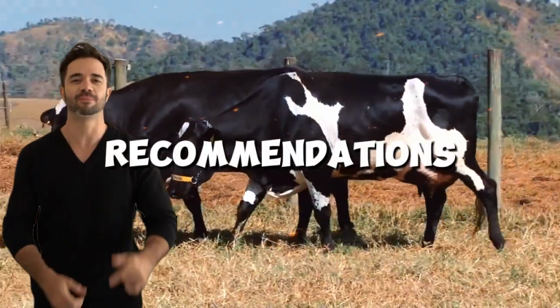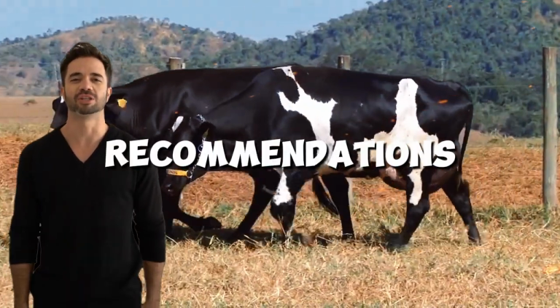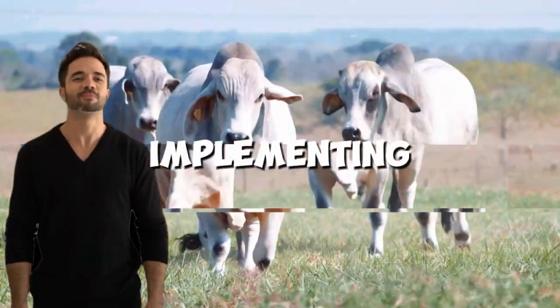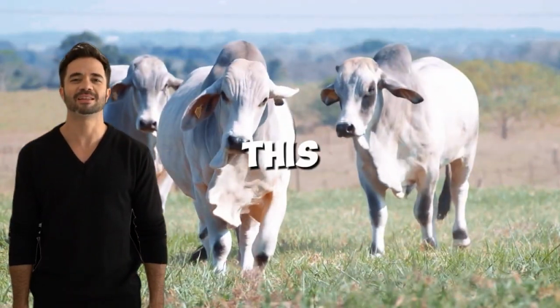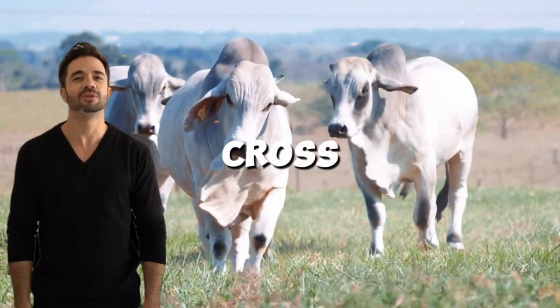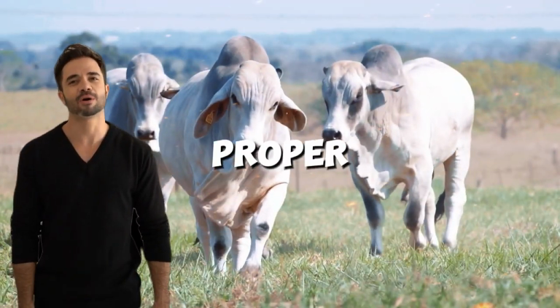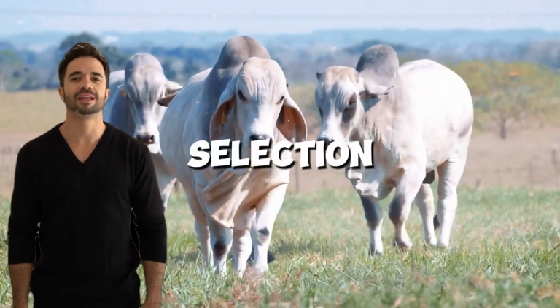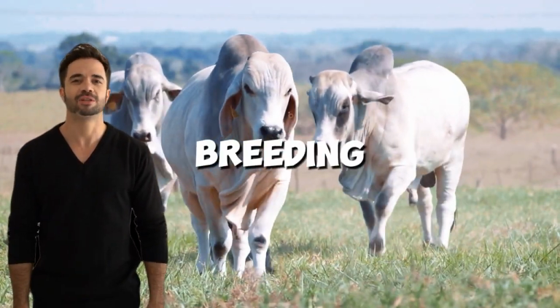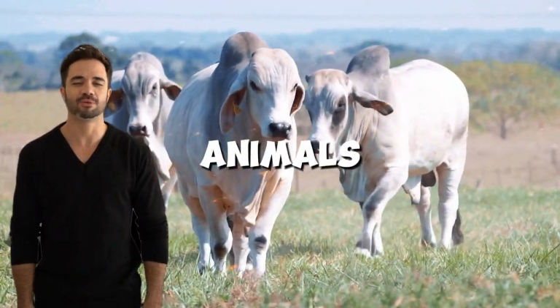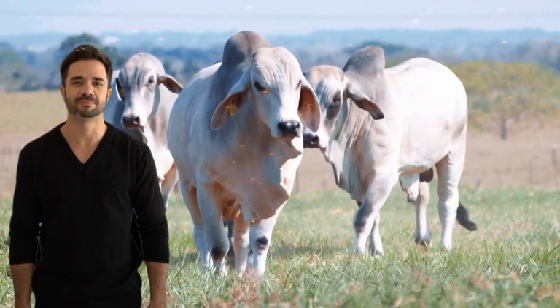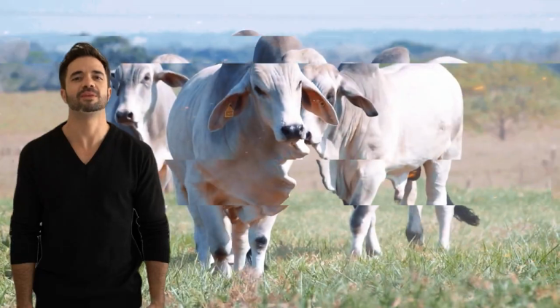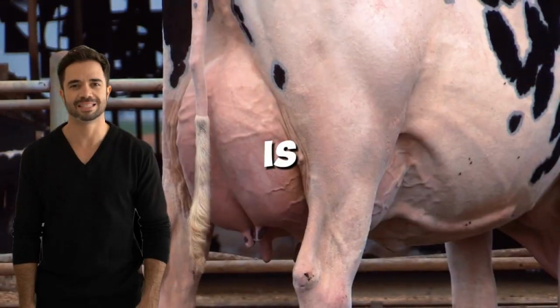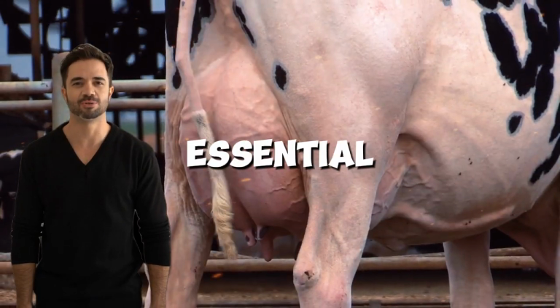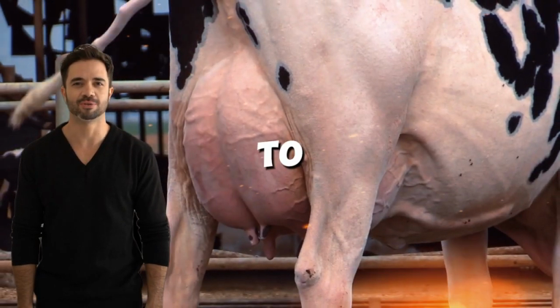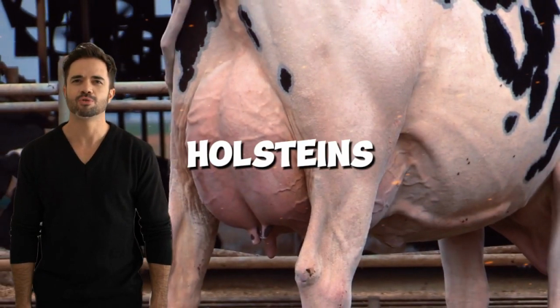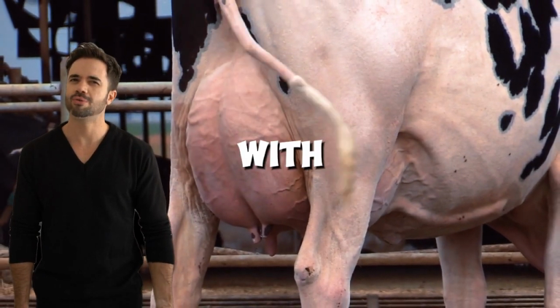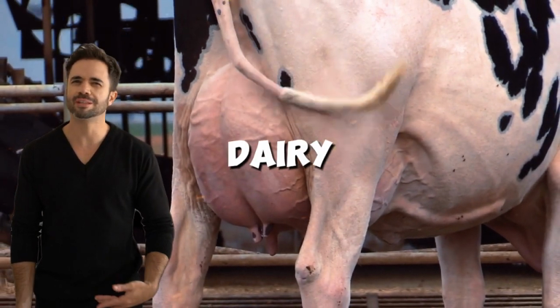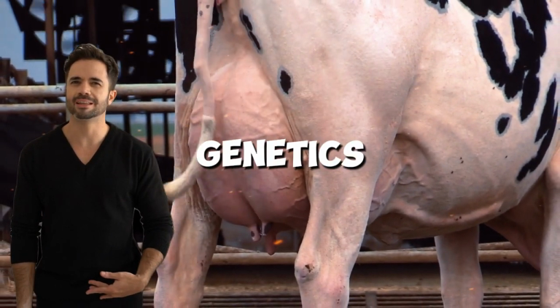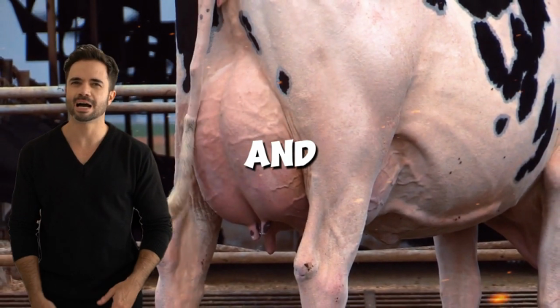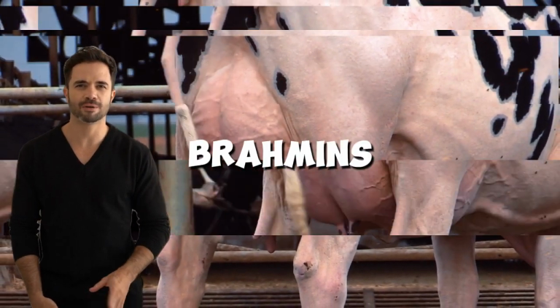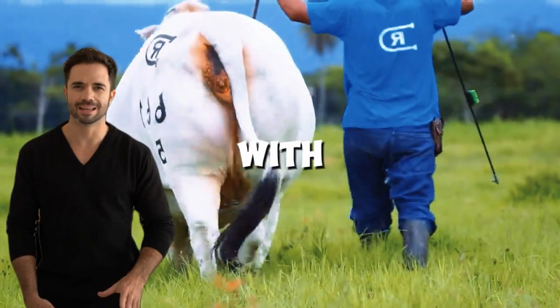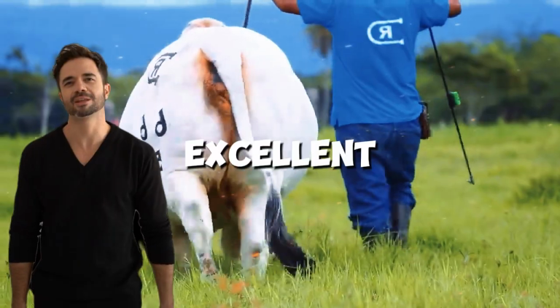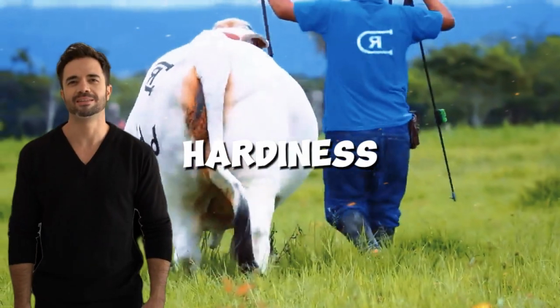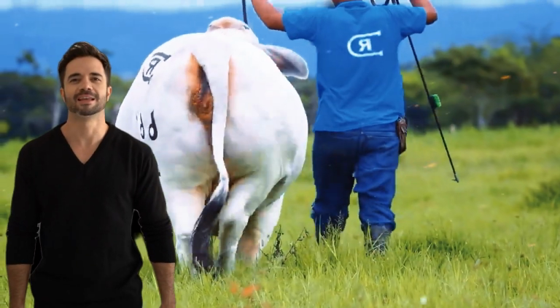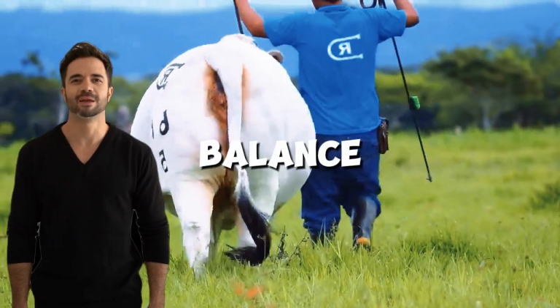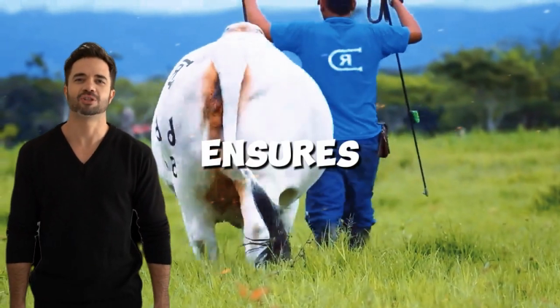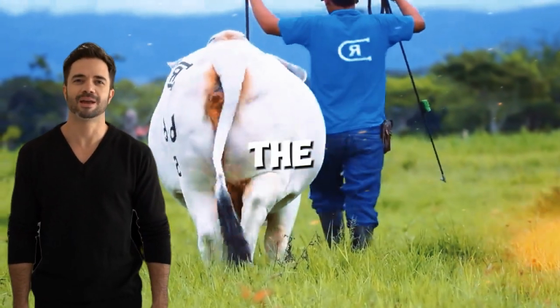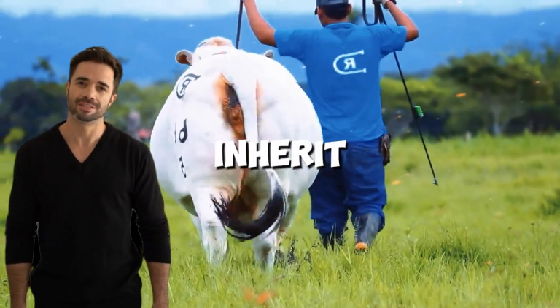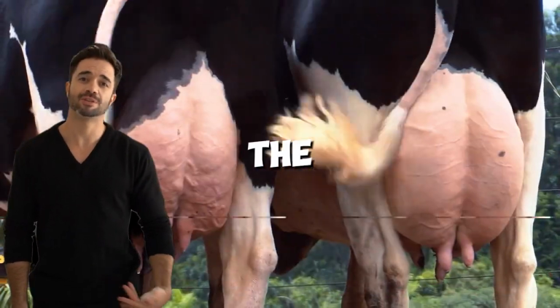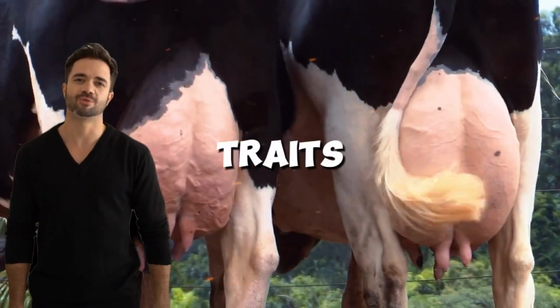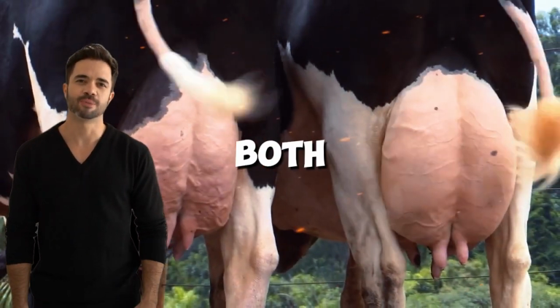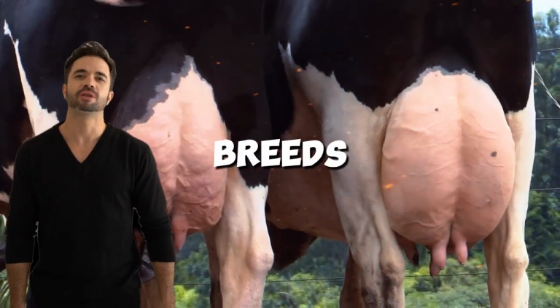Recommendations for implementing this cross — proper selection of breeding animals. It is essential to choose Holsteins with good dairy genetics and Brahmins with excellent hardiness. This balance ensures that the hybrids inherit the best traits from both breeds.